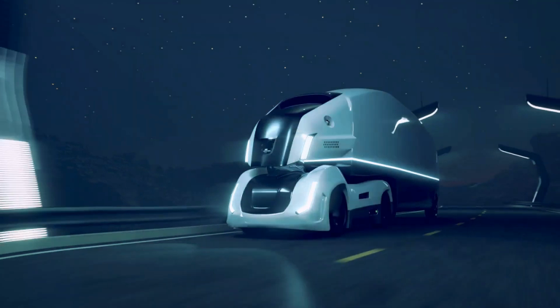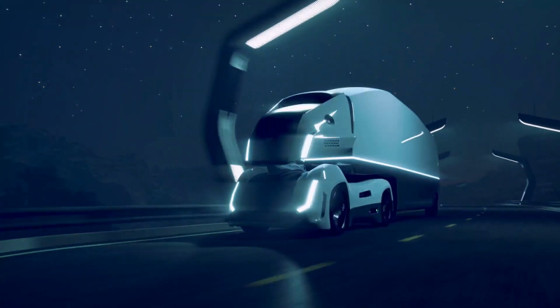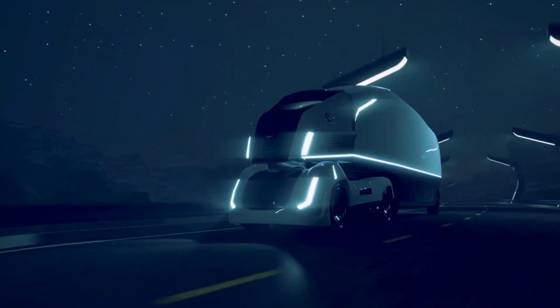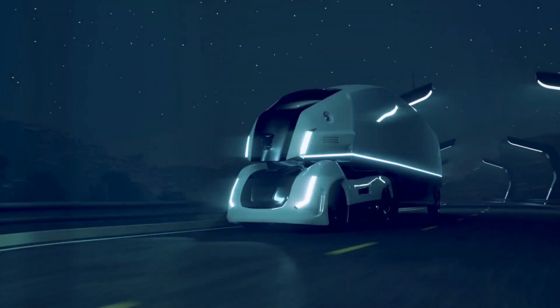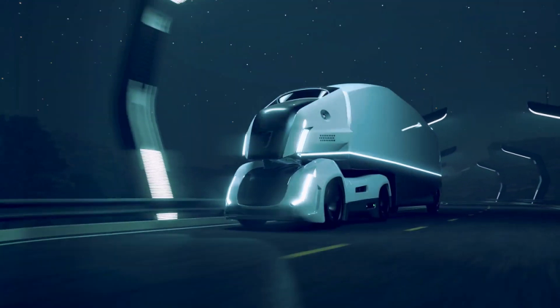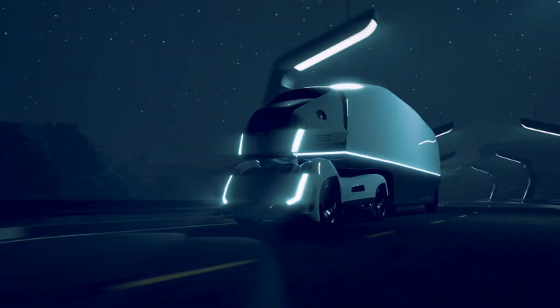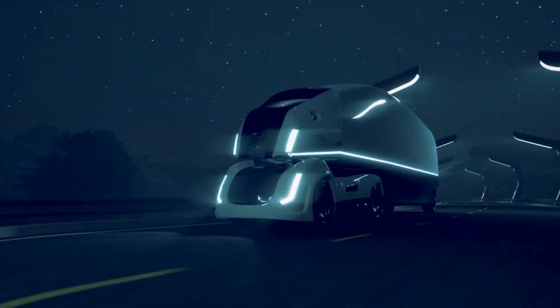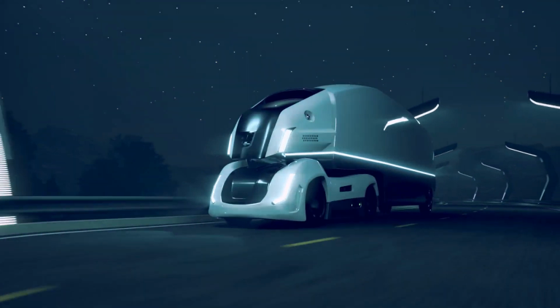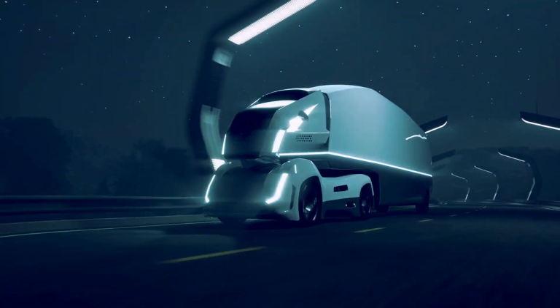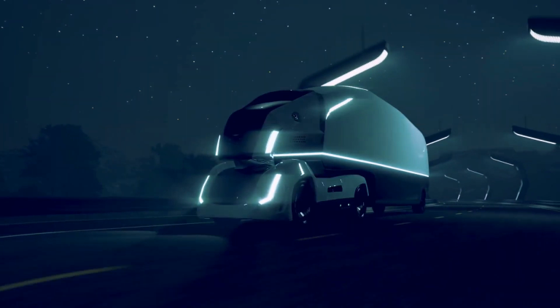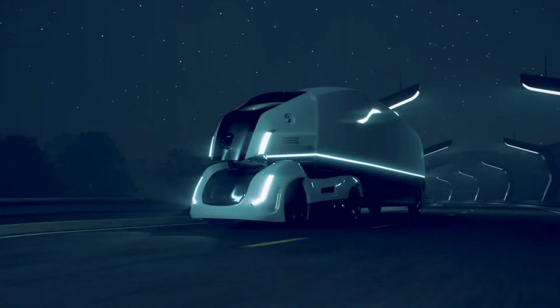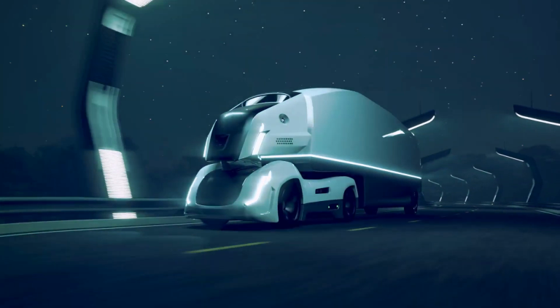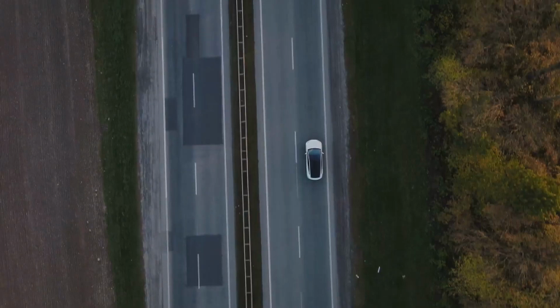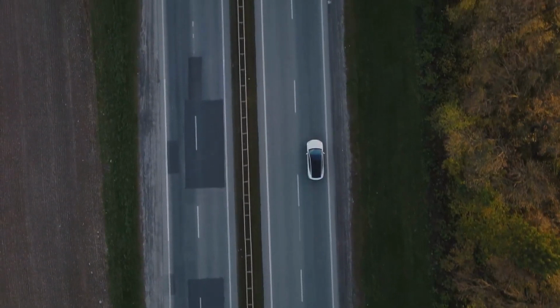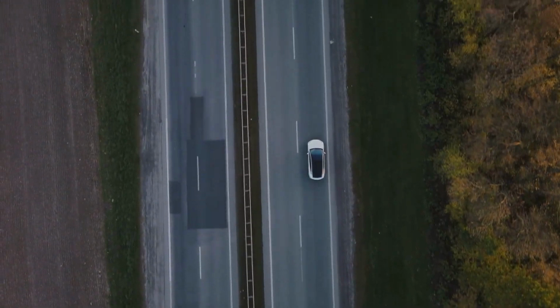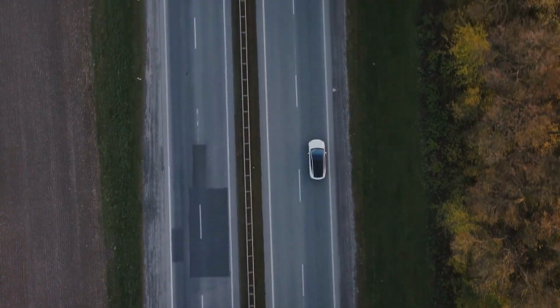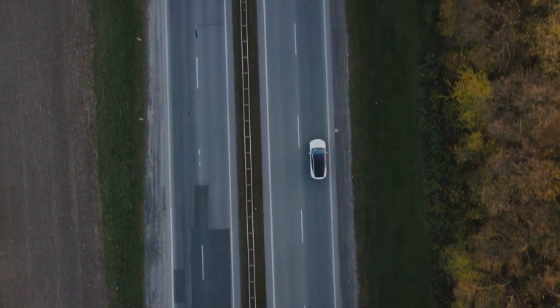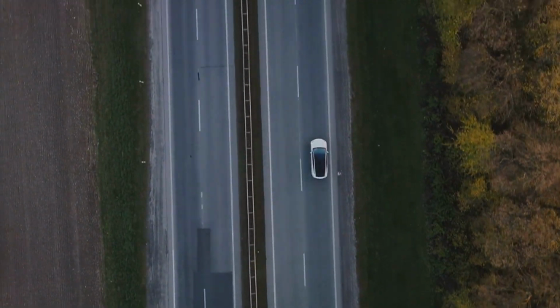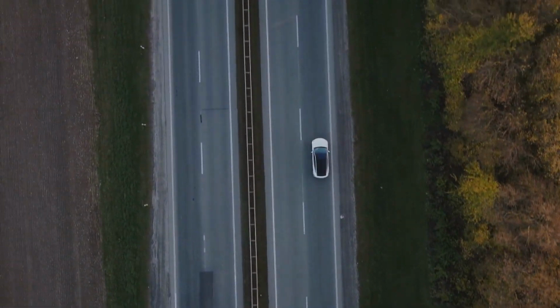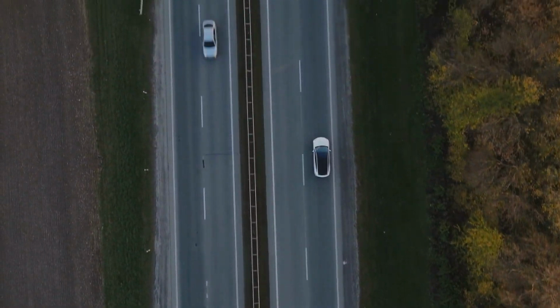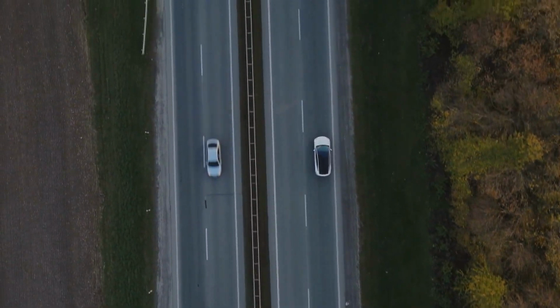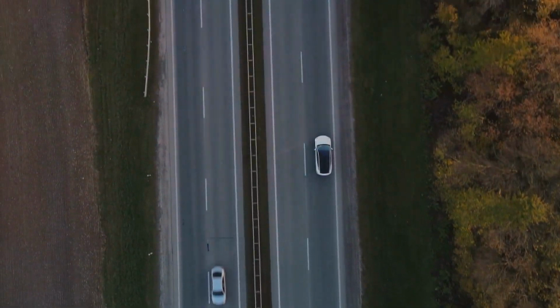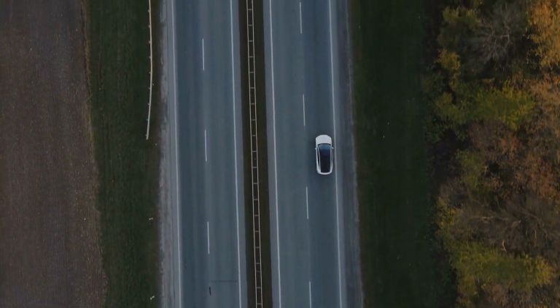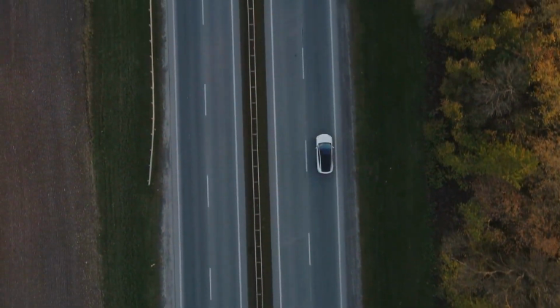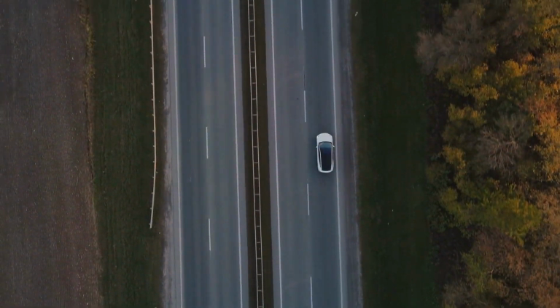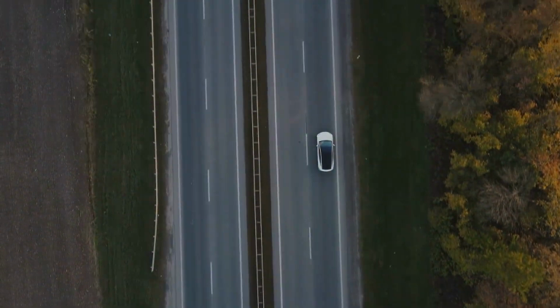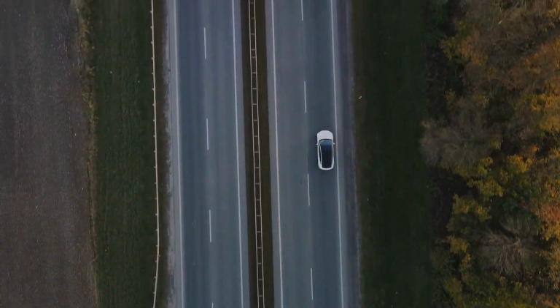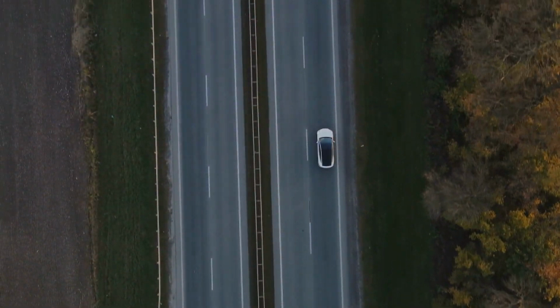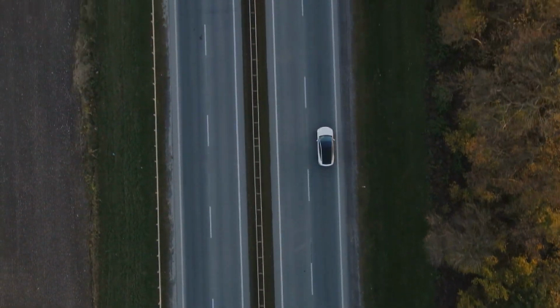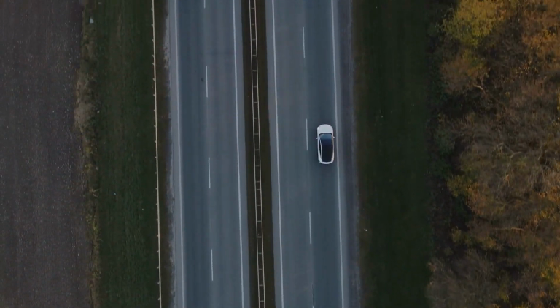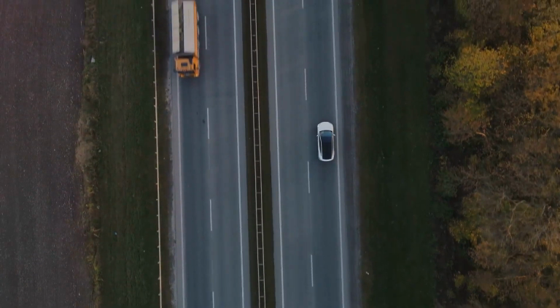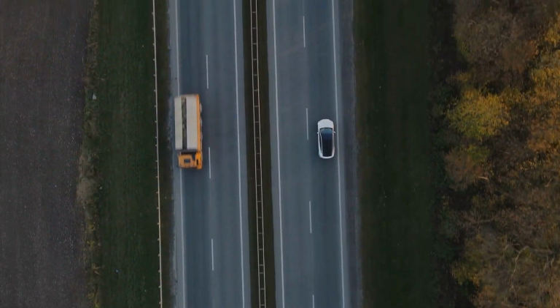Ever wondered about what sets the new Tesla Cybertruck apart from the rest? Today, we're diving into the fascinating world of electric cars and trucks.